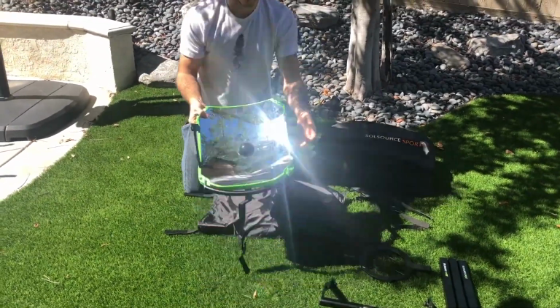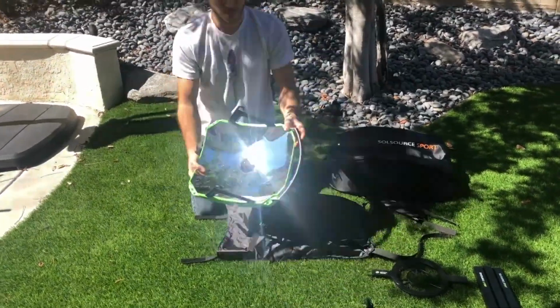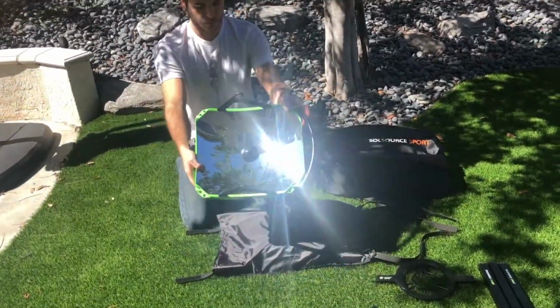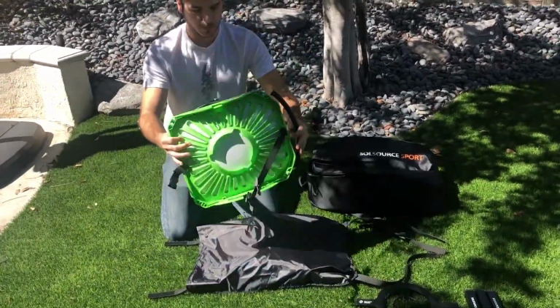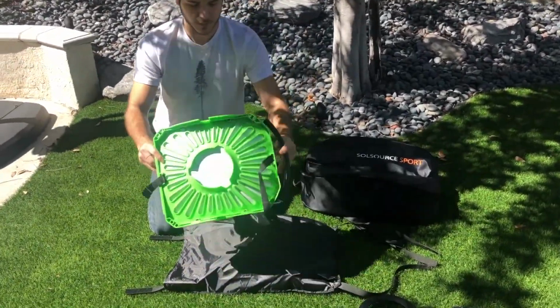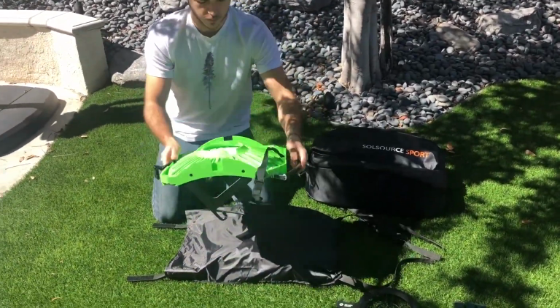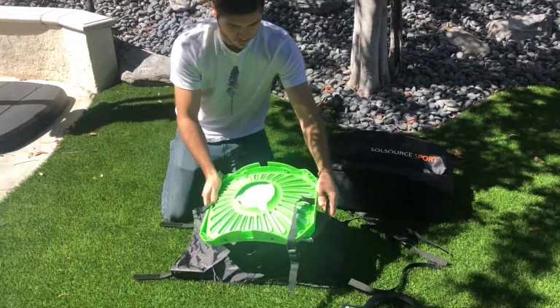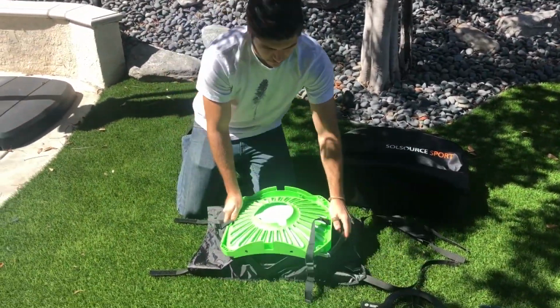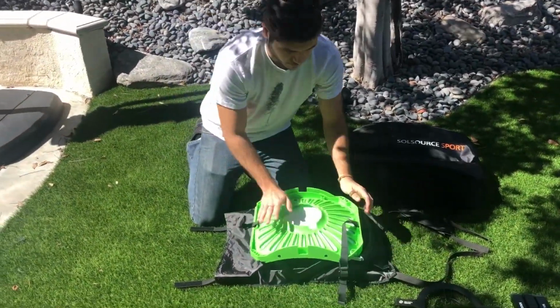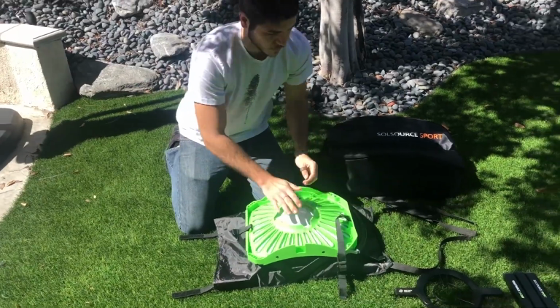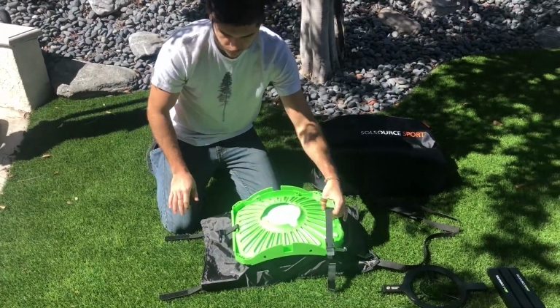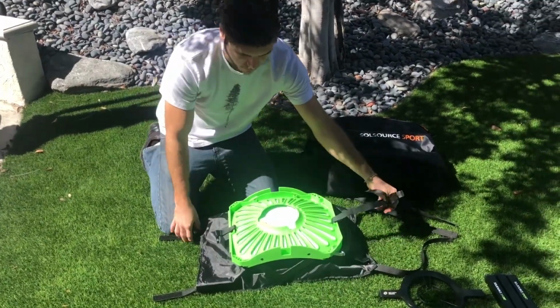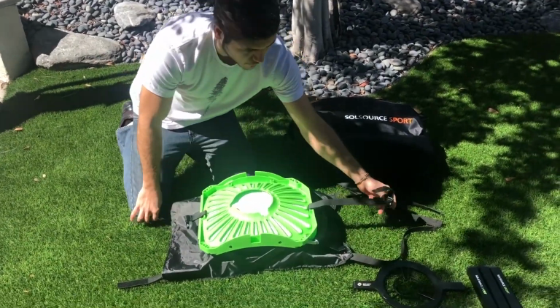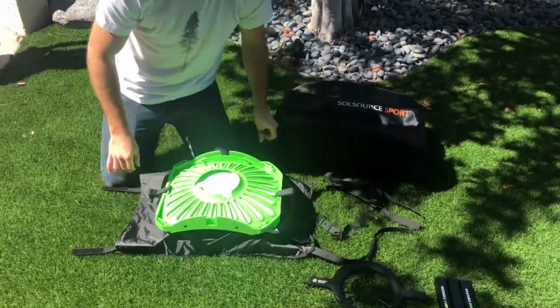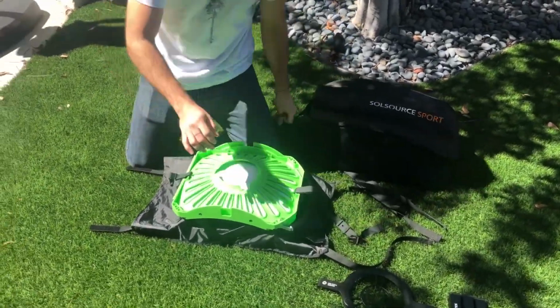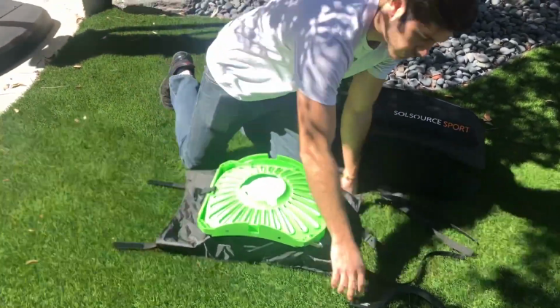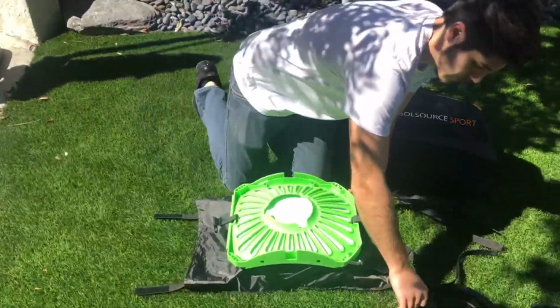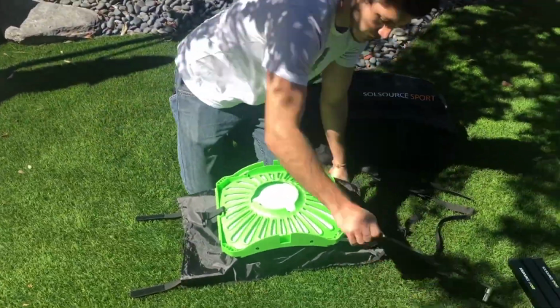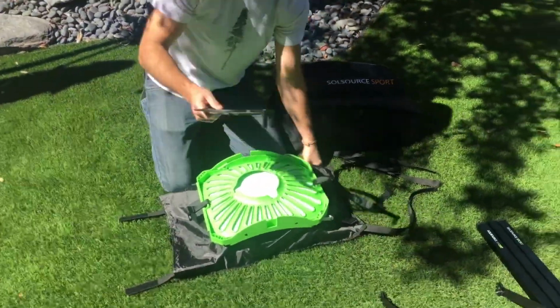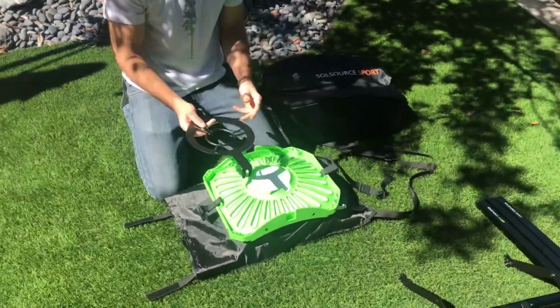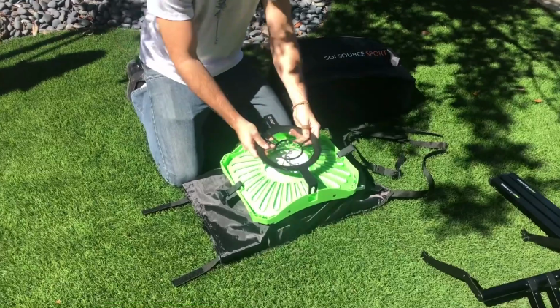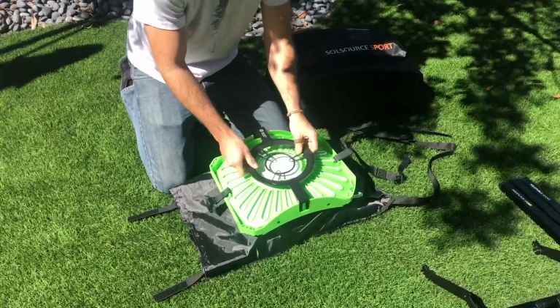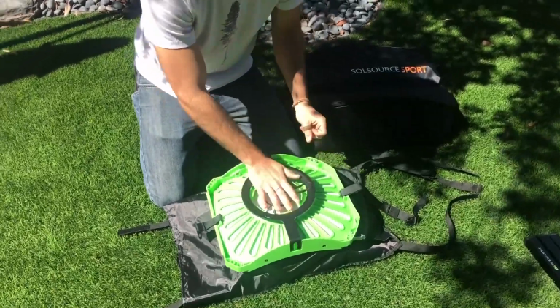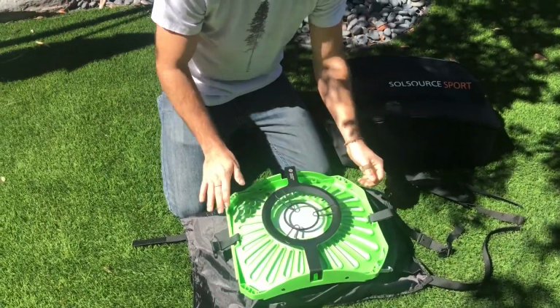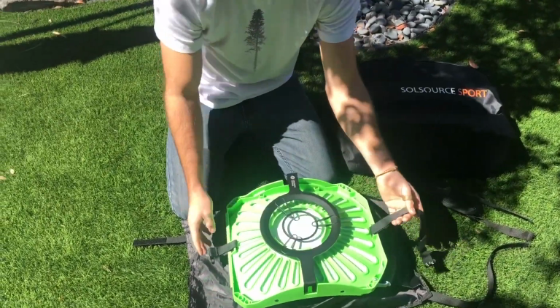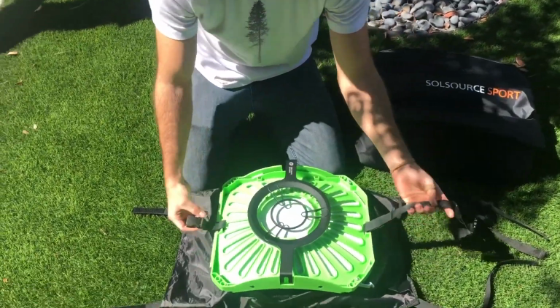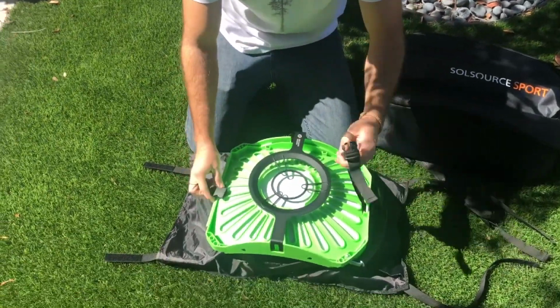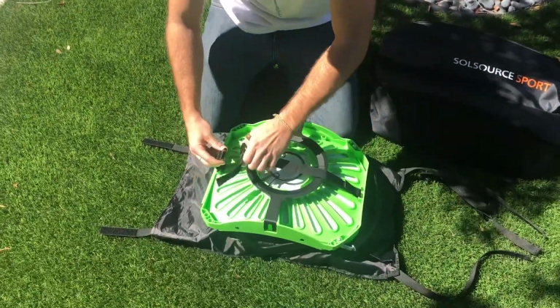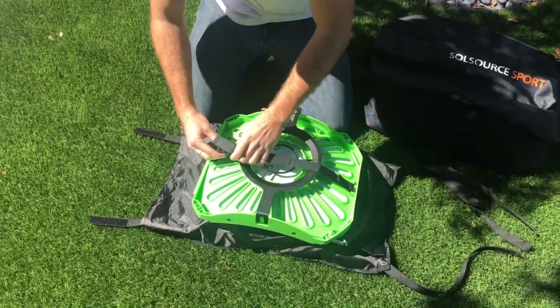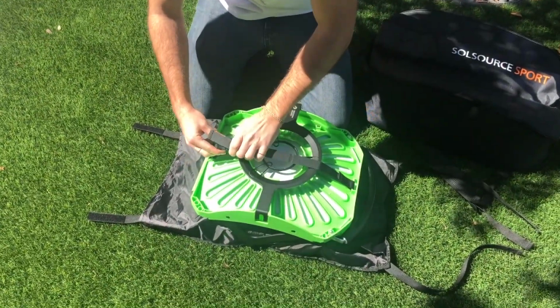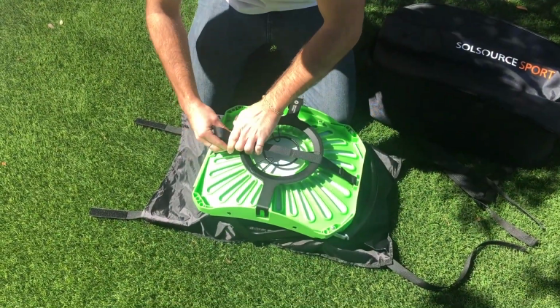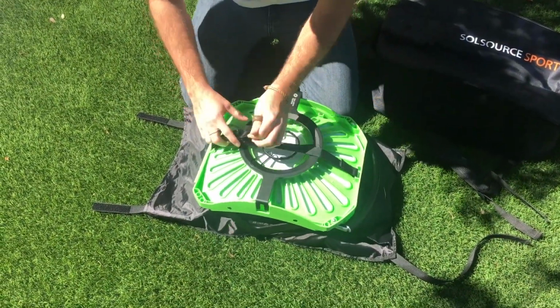Next we're going to take the main piece and we're going to lay it face down on top. Each side of the hooks should be on each side of the reflectors. Go ahead and strap that together, pull it tight and that'll hold it right in place.